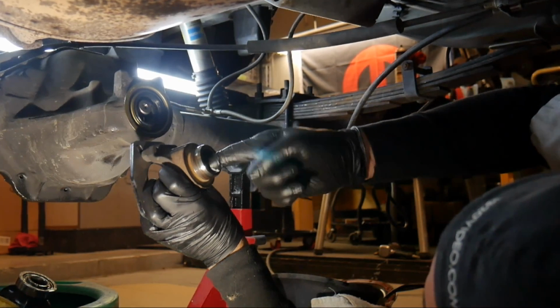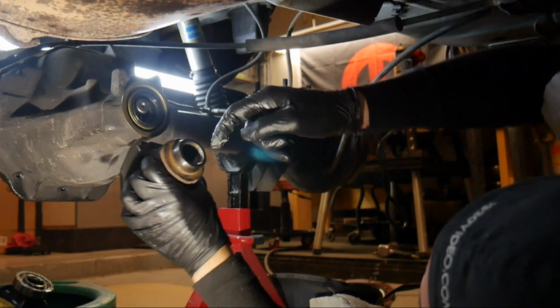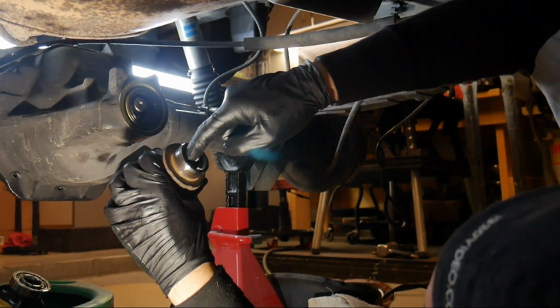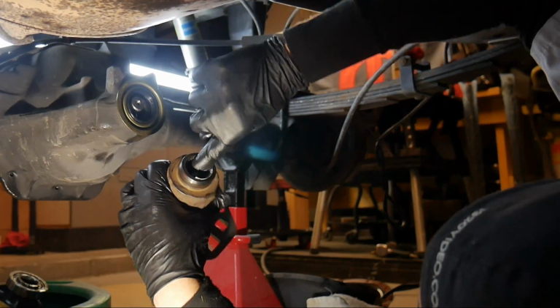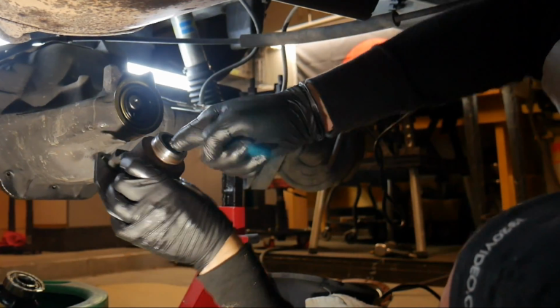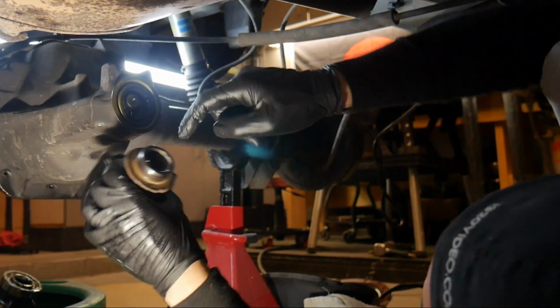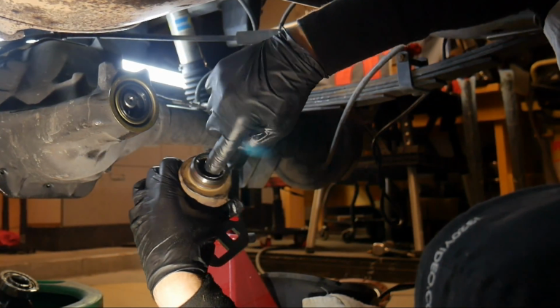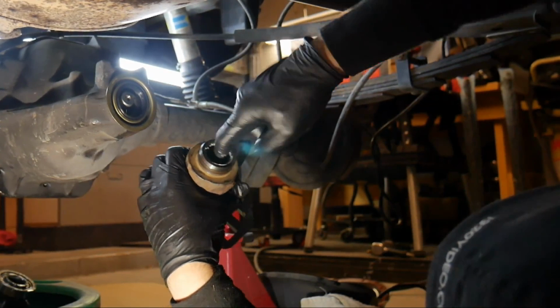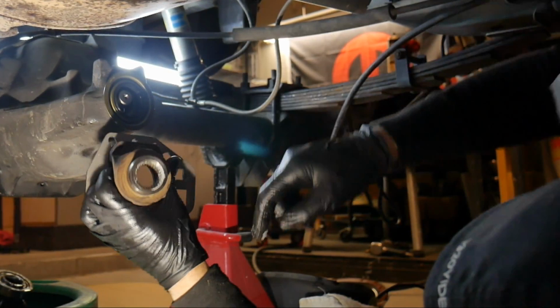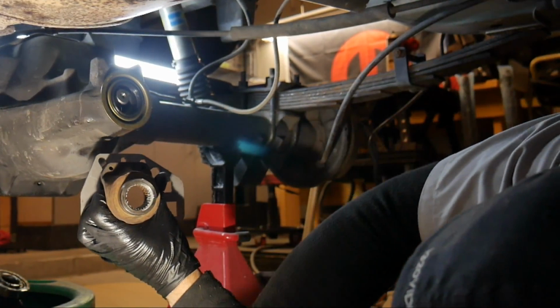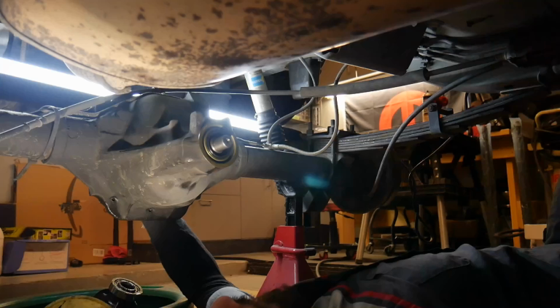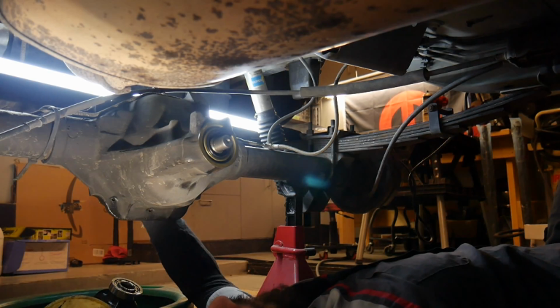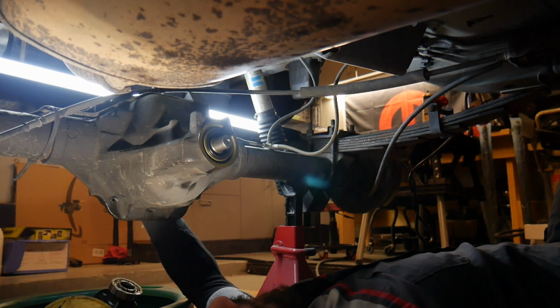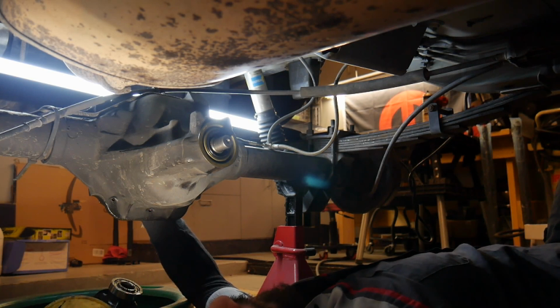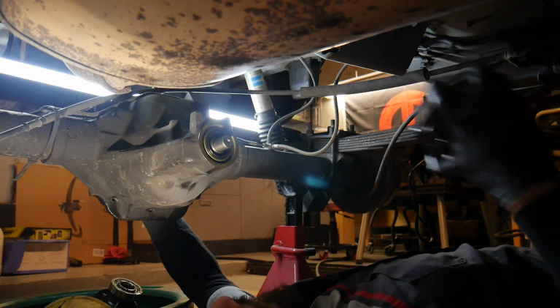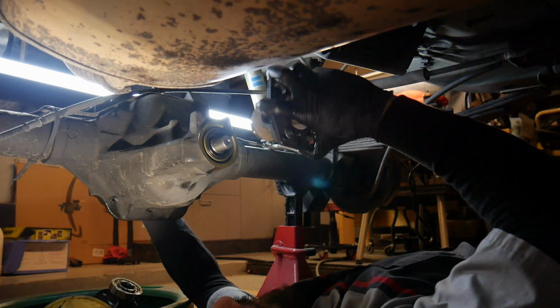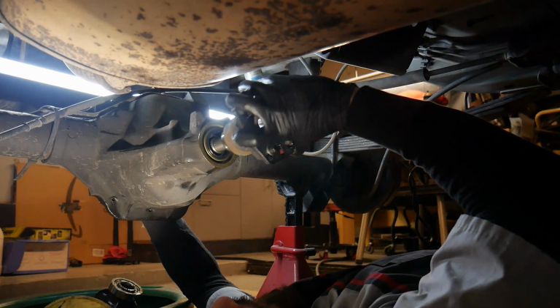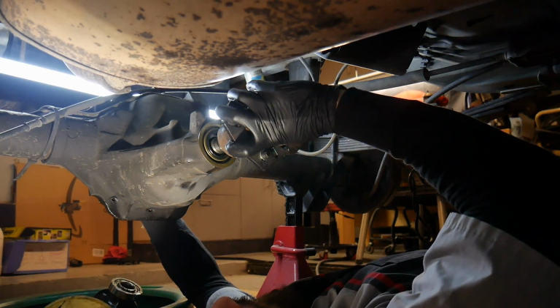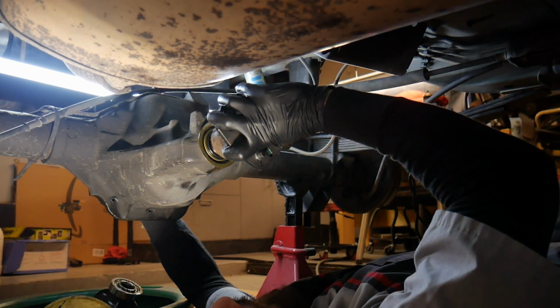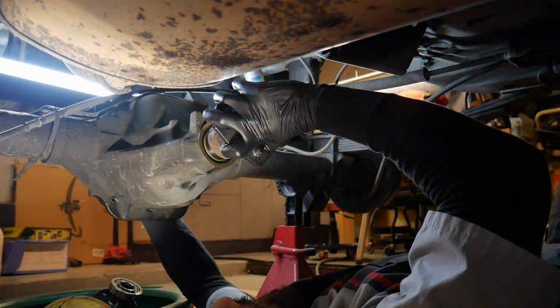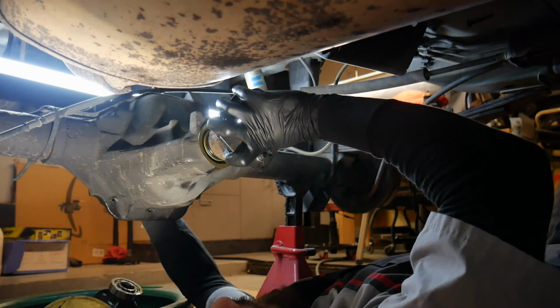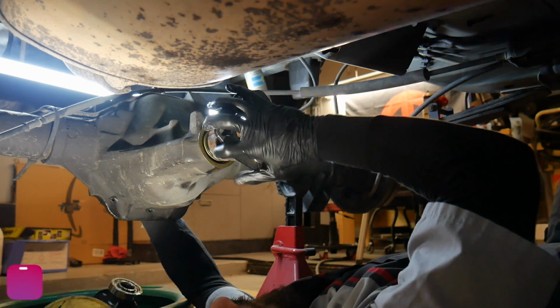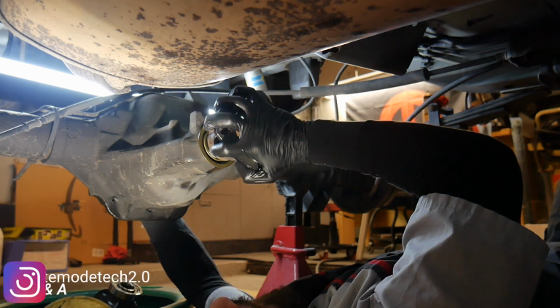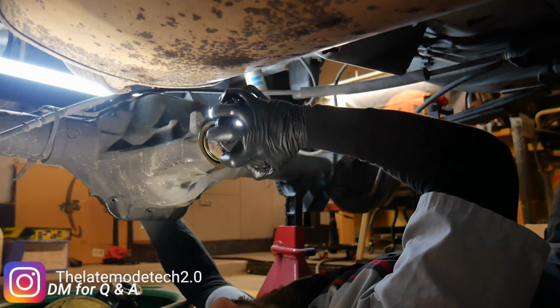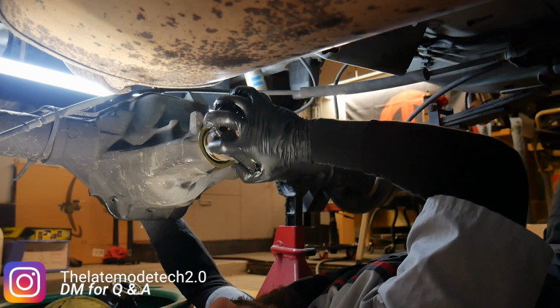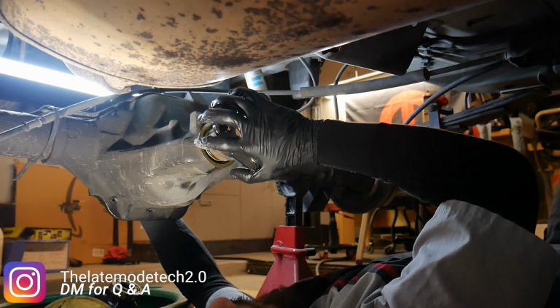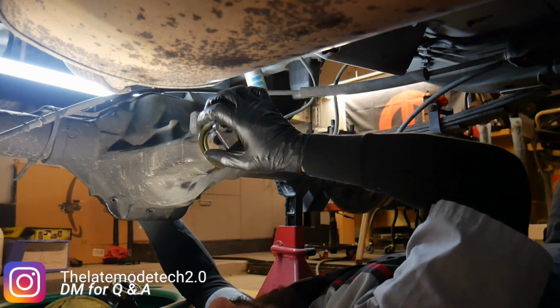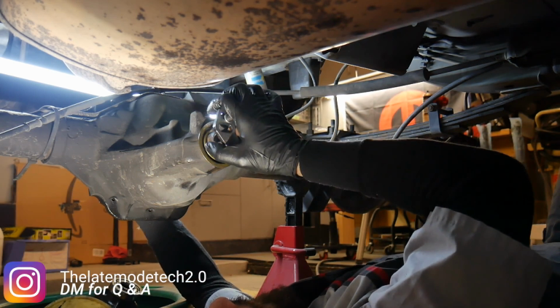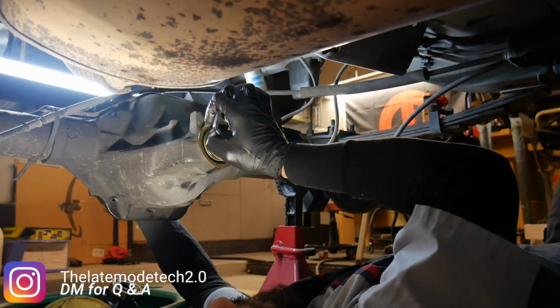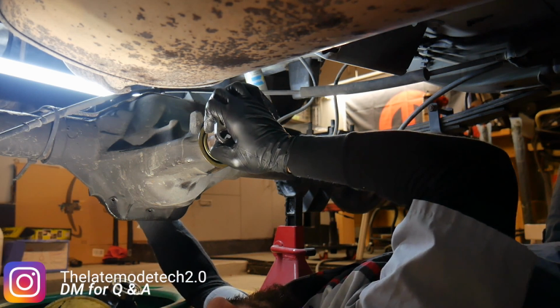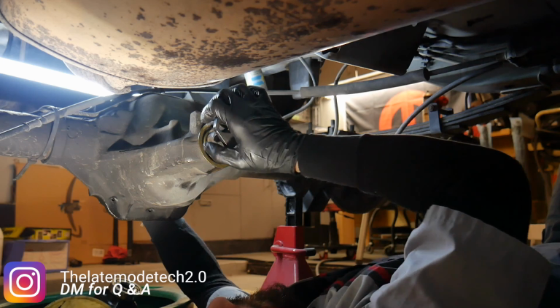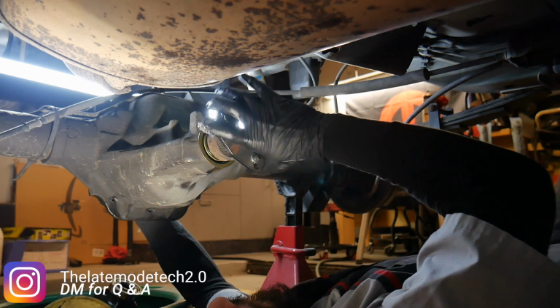And there's the yoke. What I like to do with the yokes is put a little bit of silicone right inside of it, right there where it meets up with the pinion, because sometimes oil likes to leak through there through those splines.